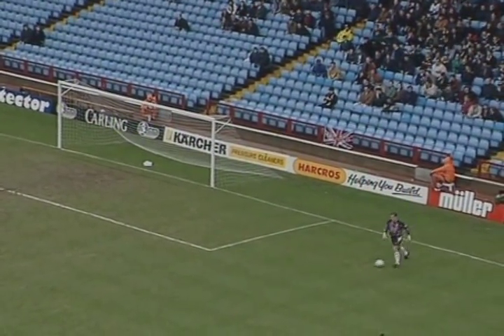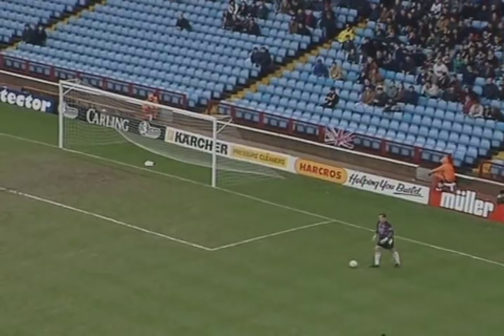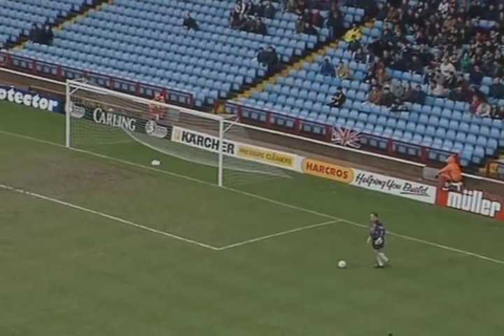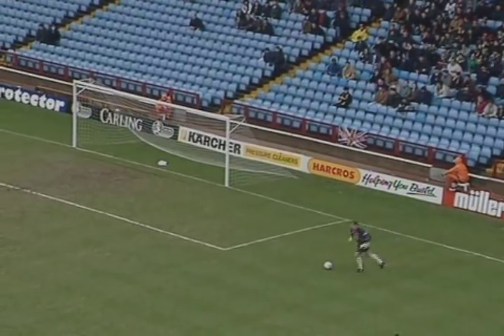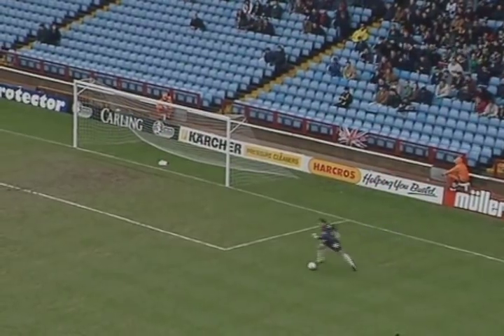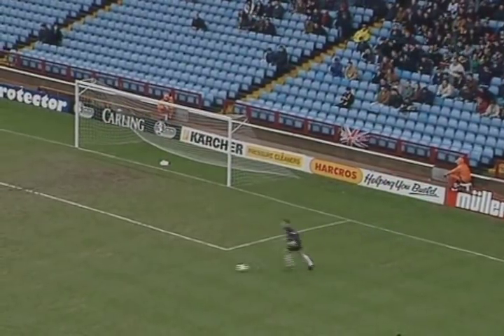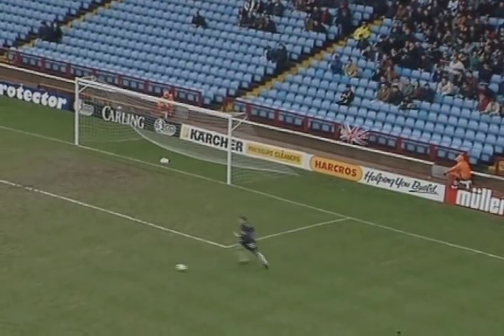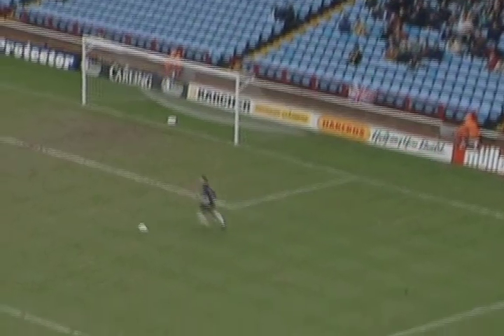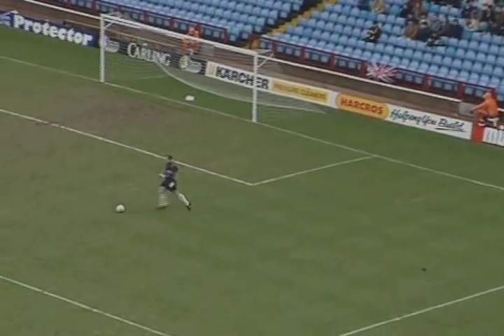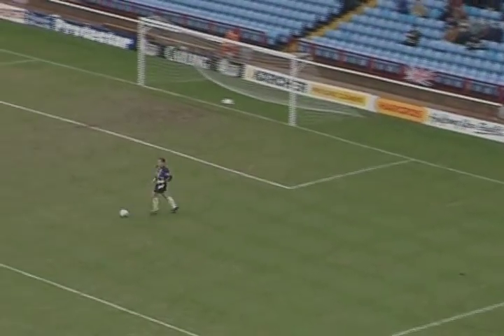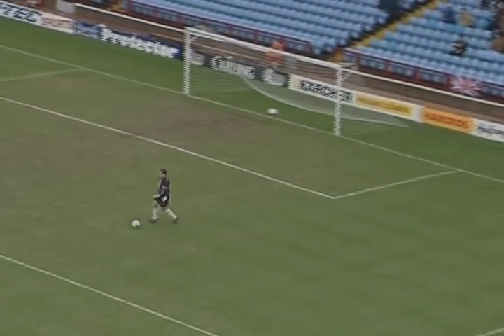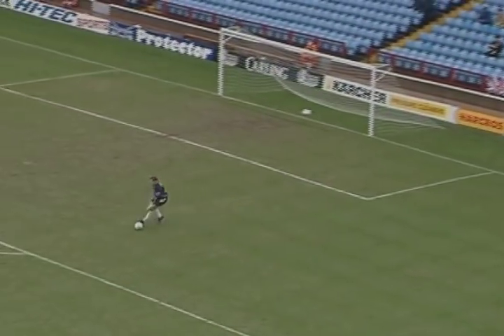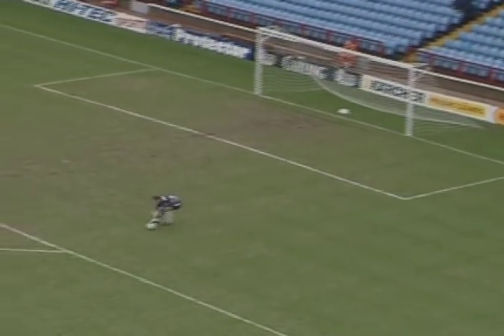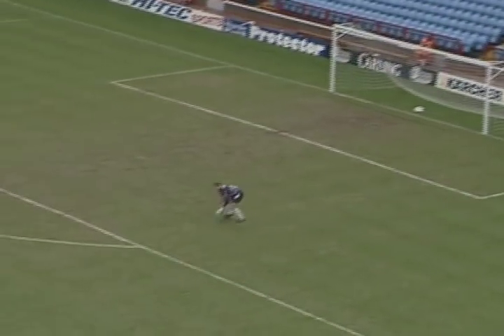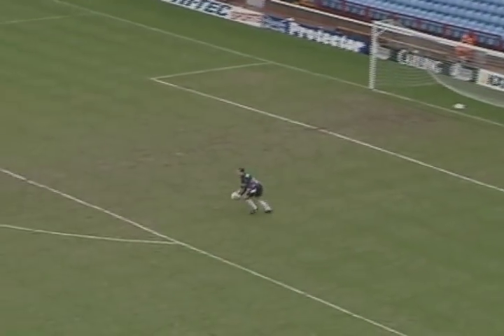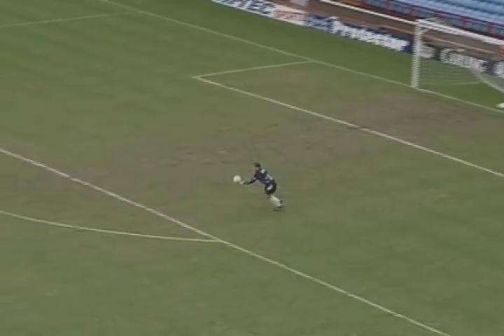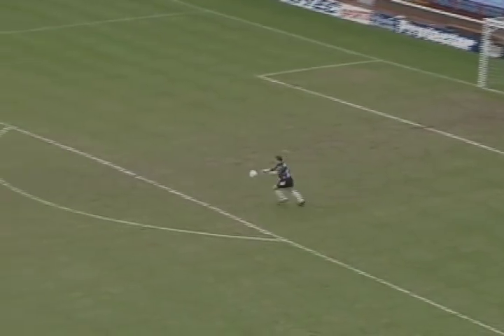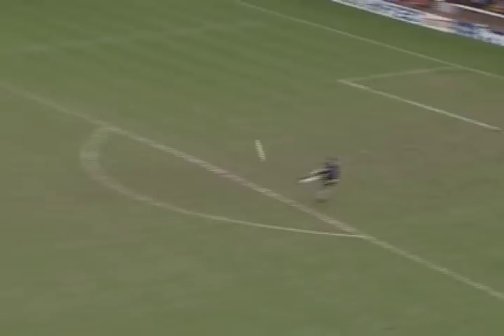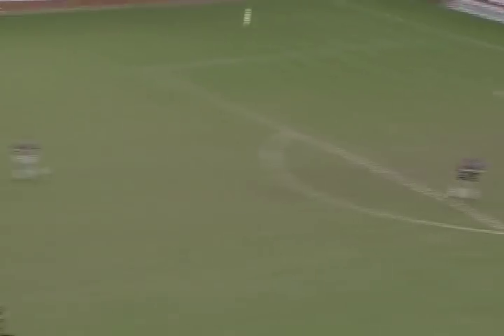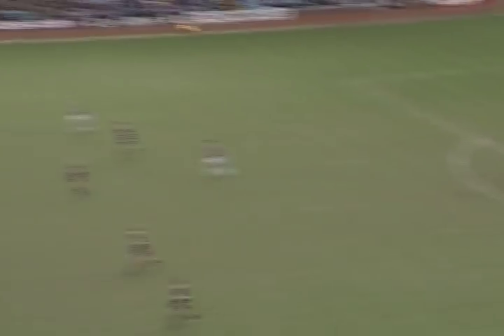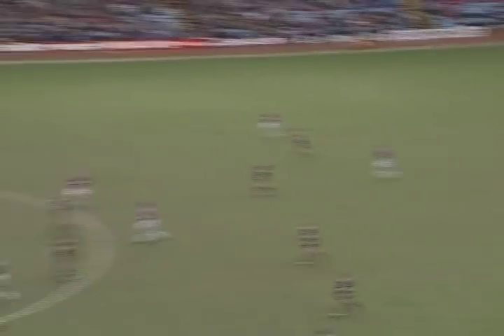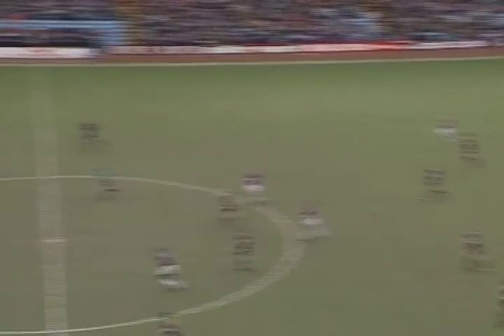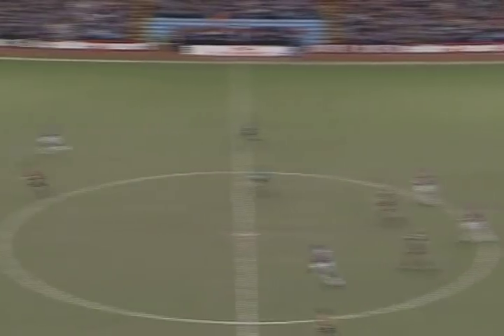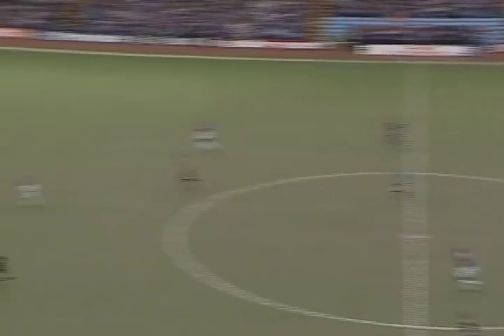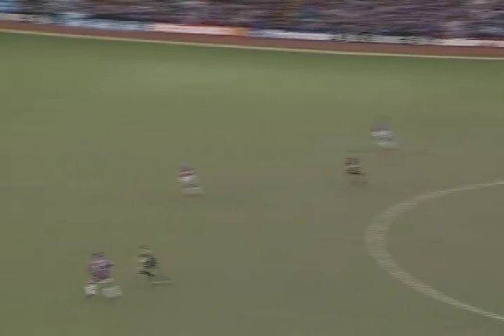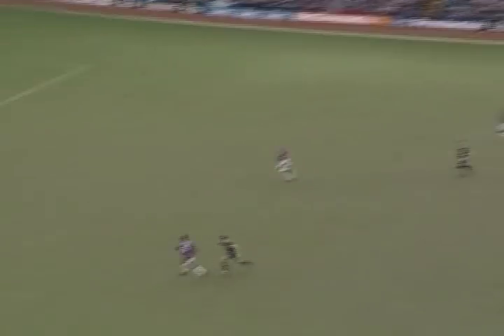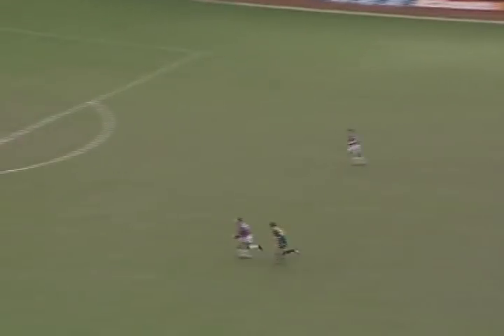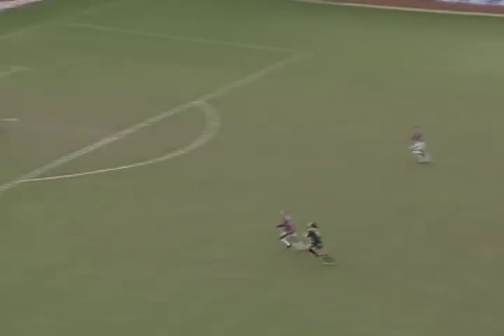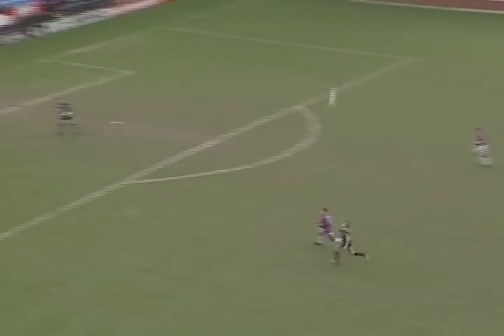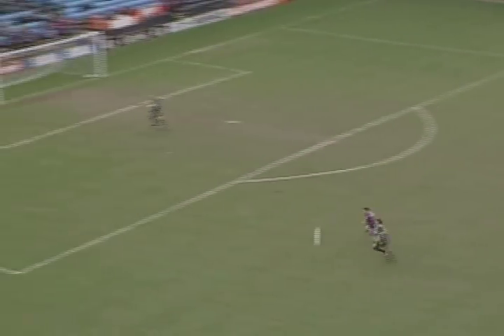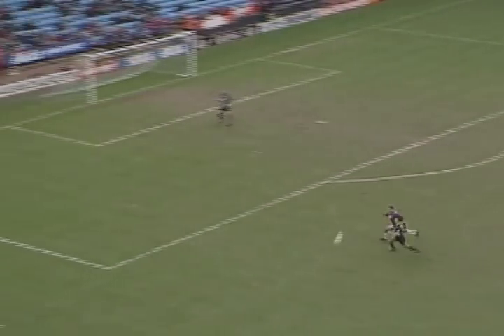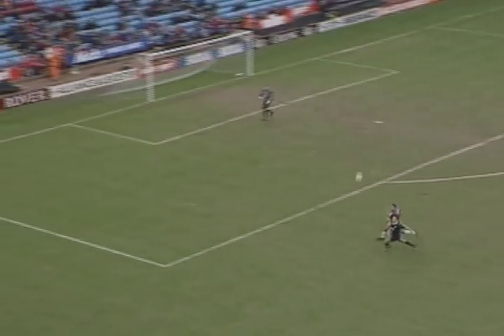Well, a bright enough start from Aston Villa. Direct approach favoured again.